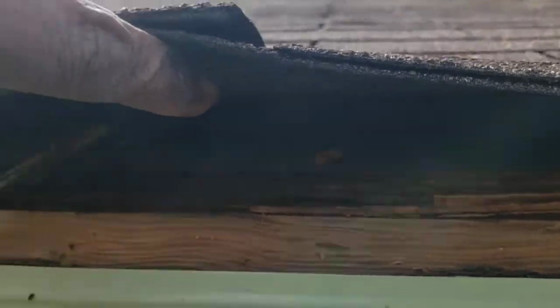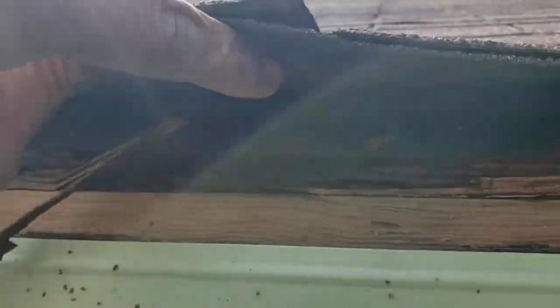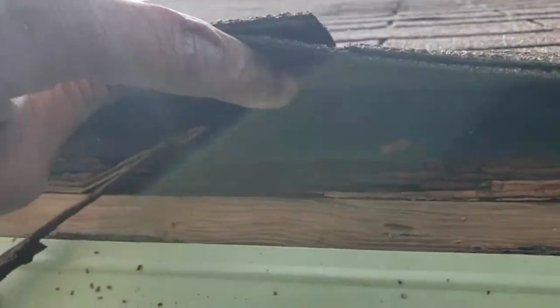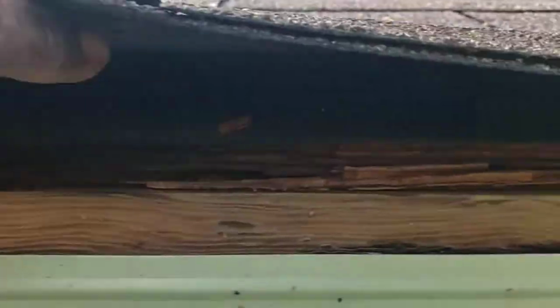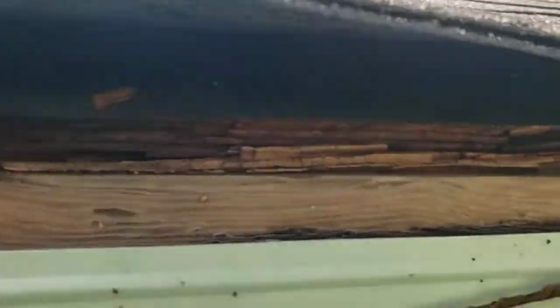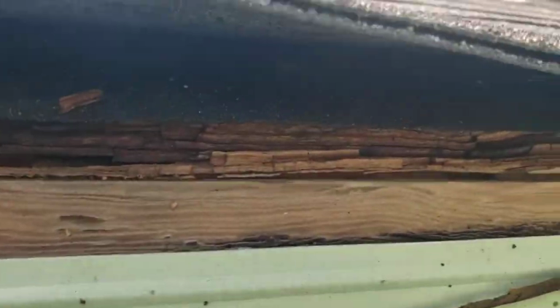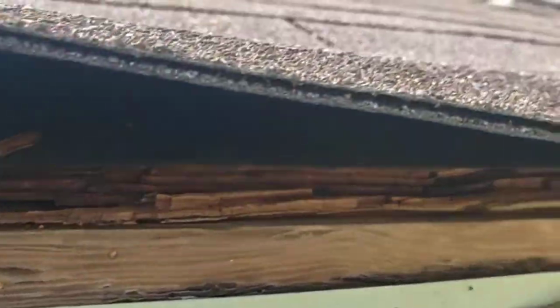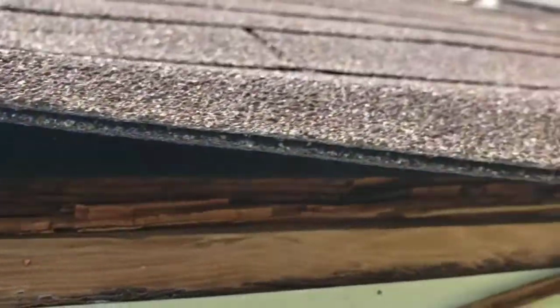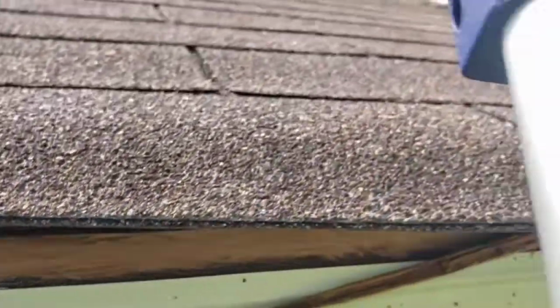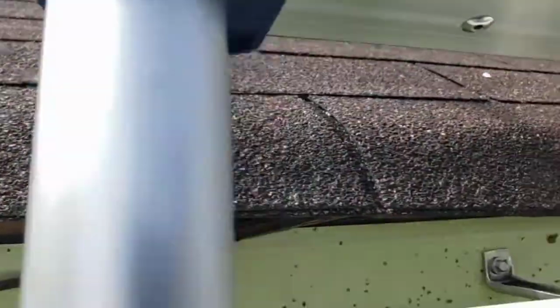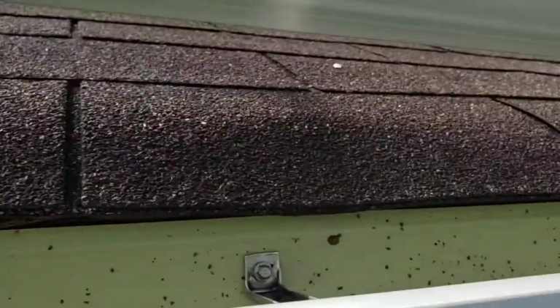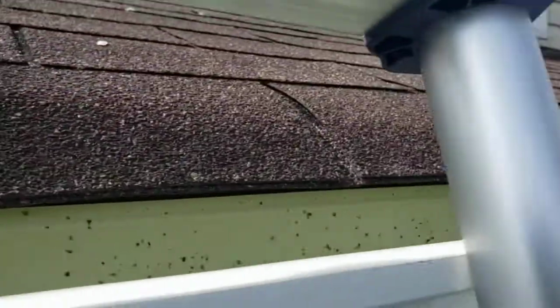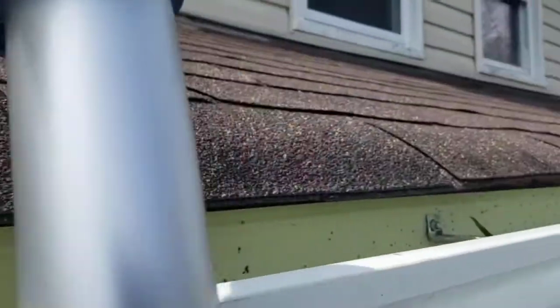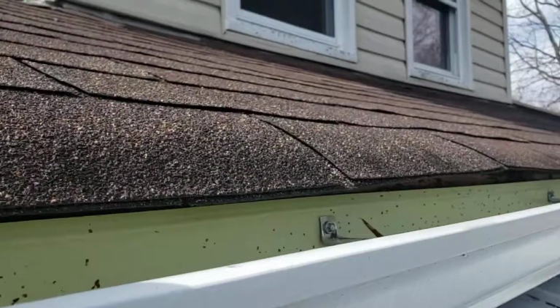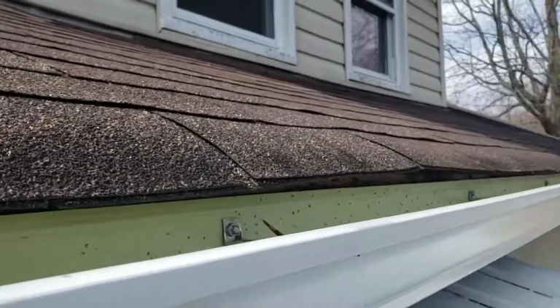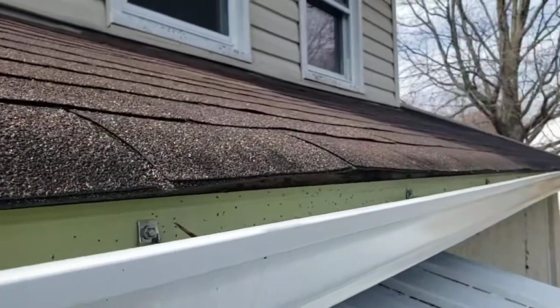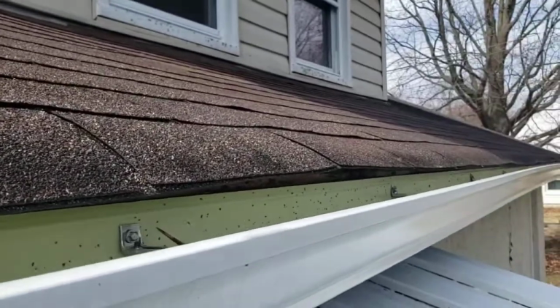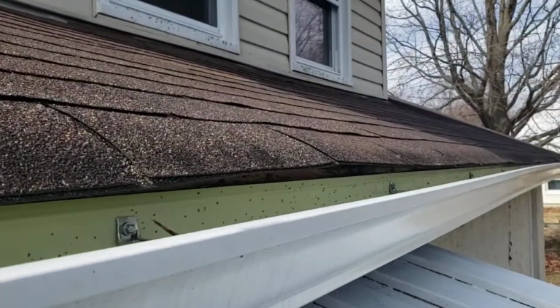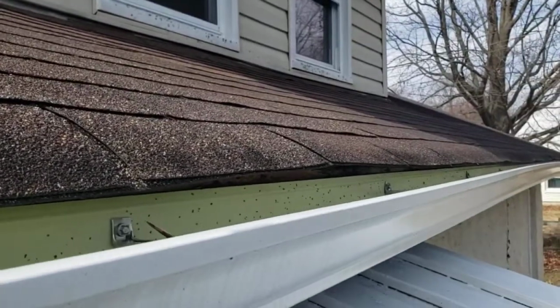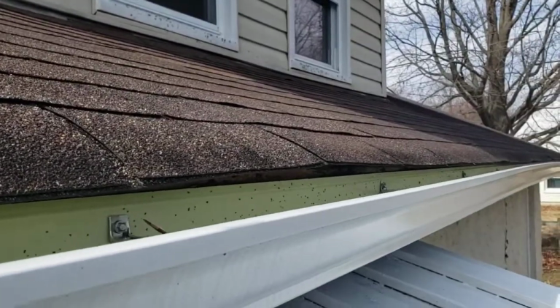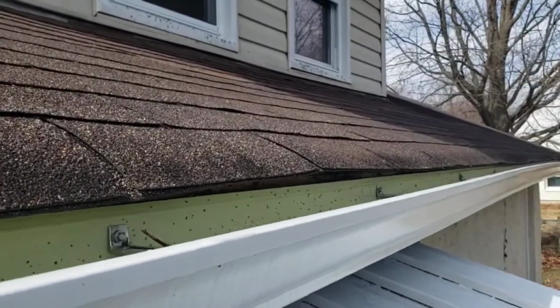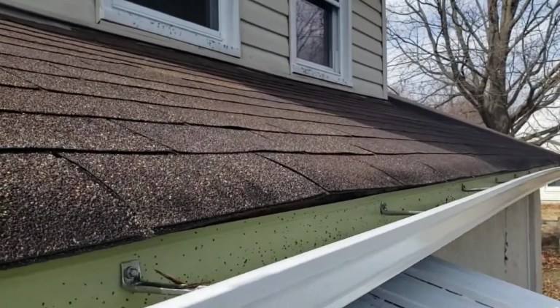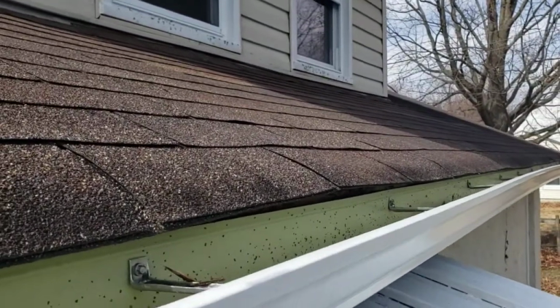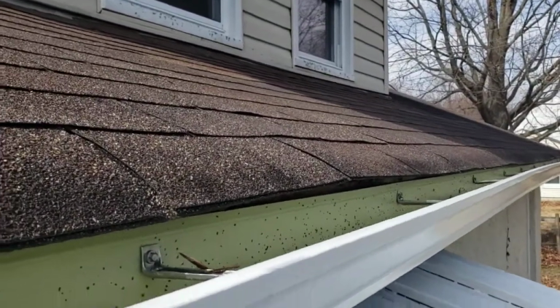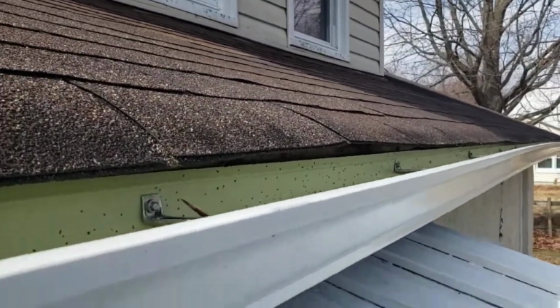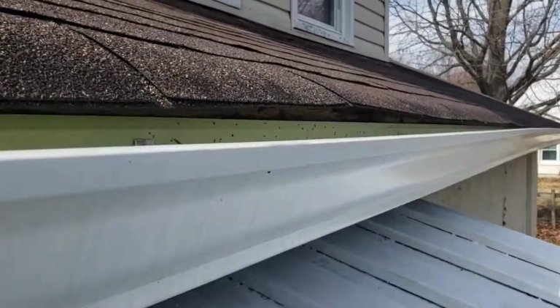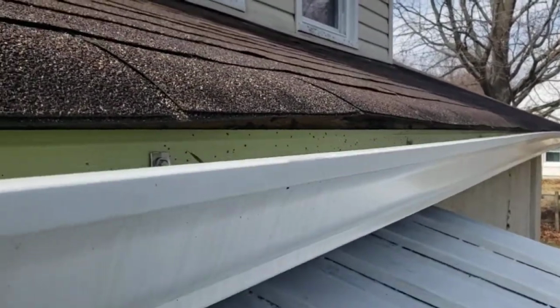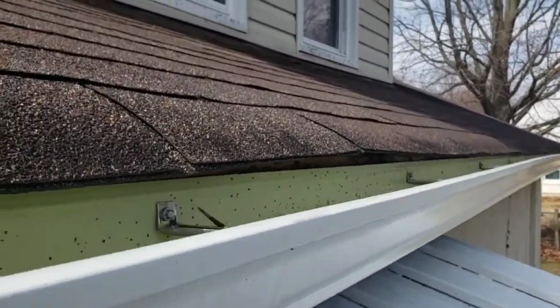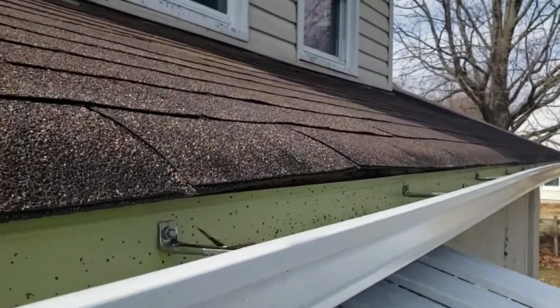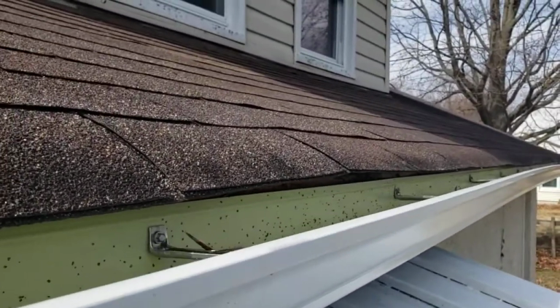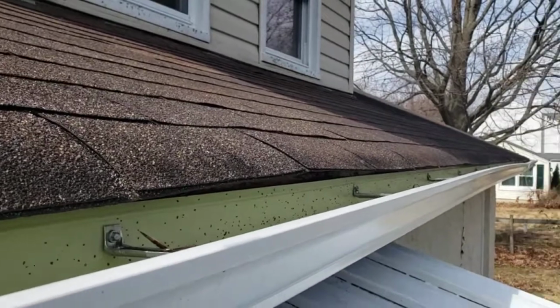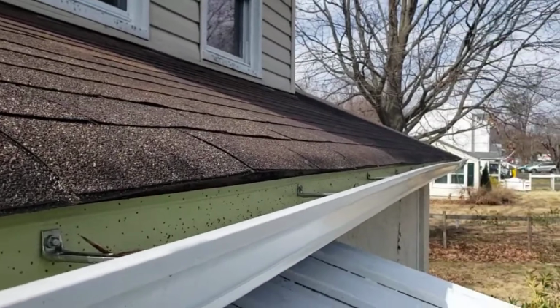See, it's just falling apart. So if you're having a roof replaced, you have to make sure the edge flashing is installed and installed properly.